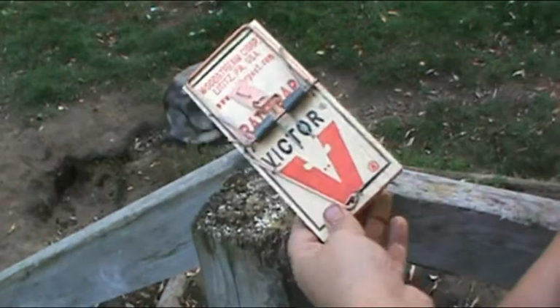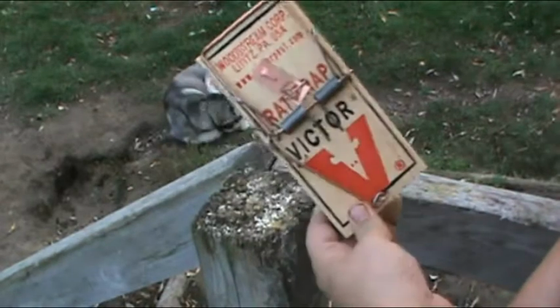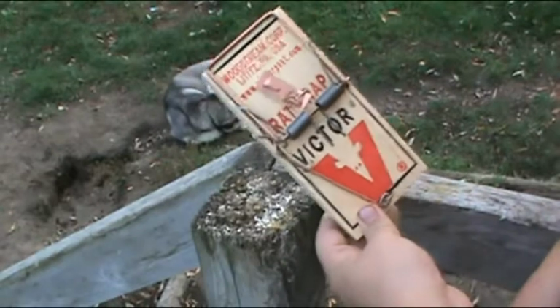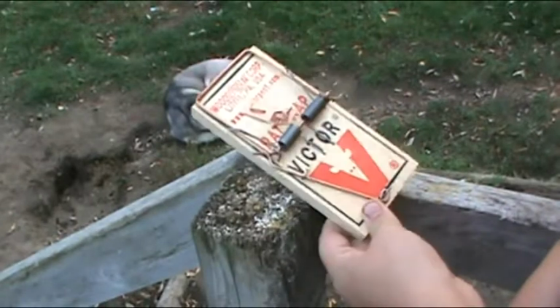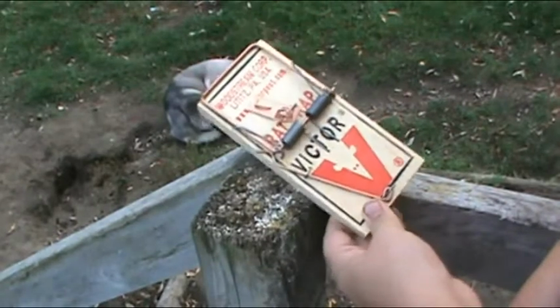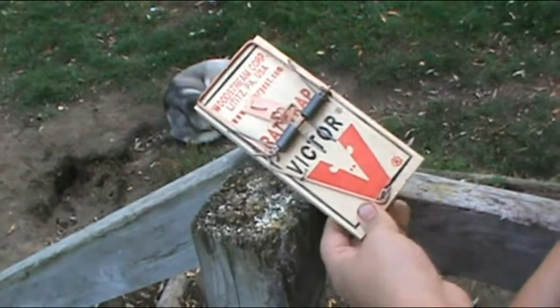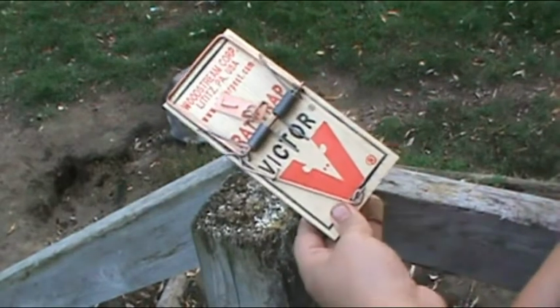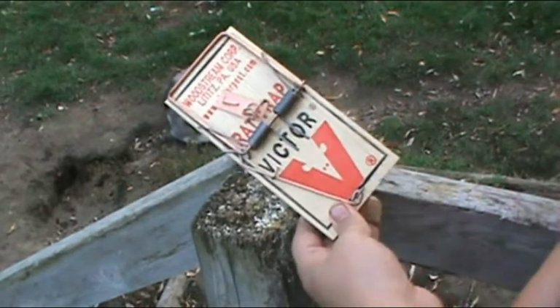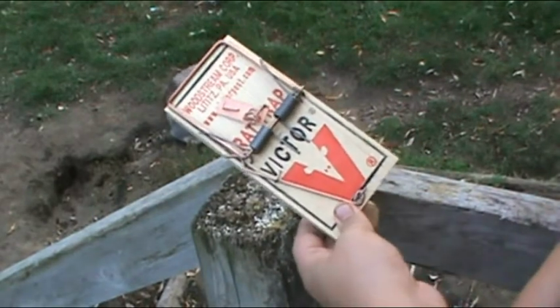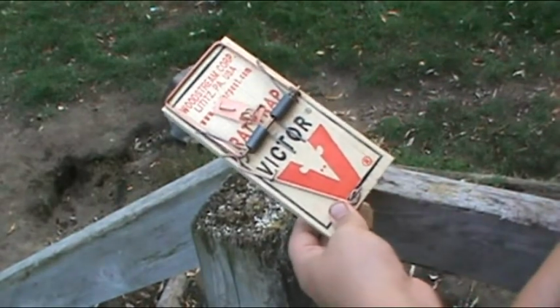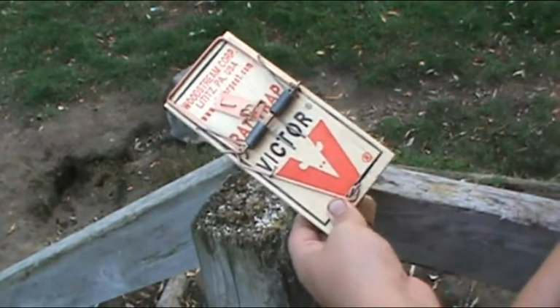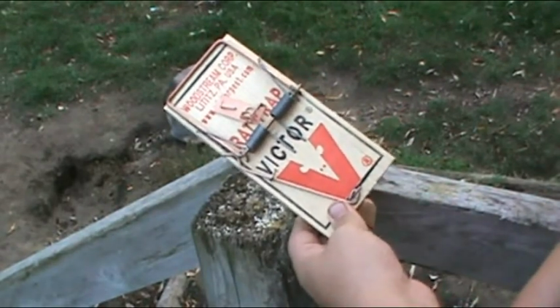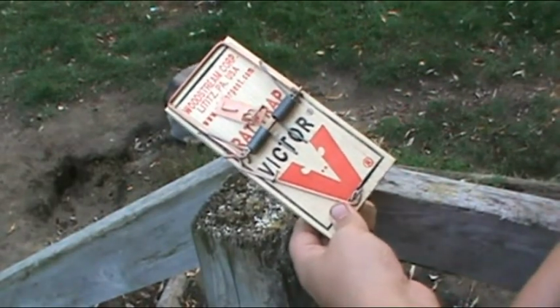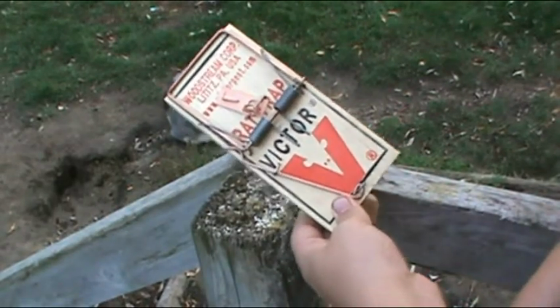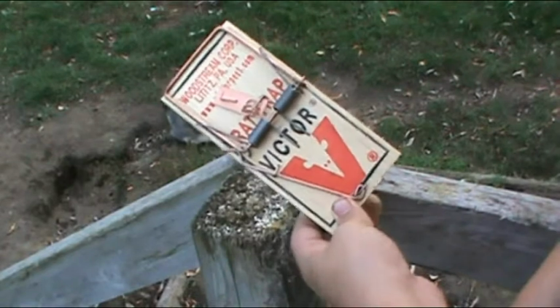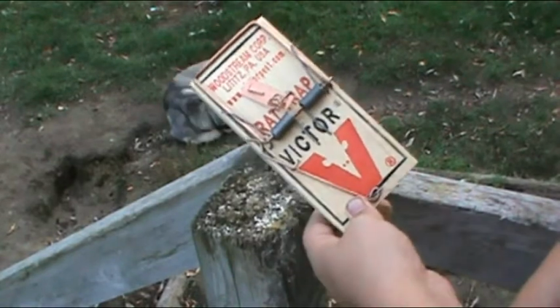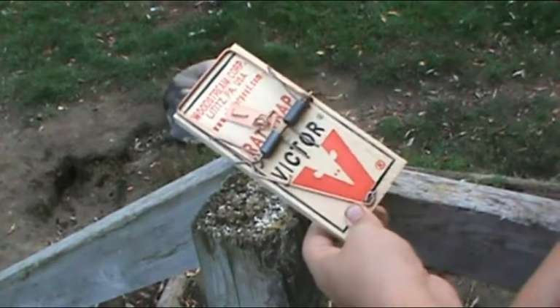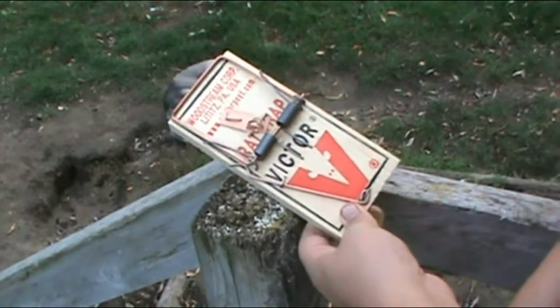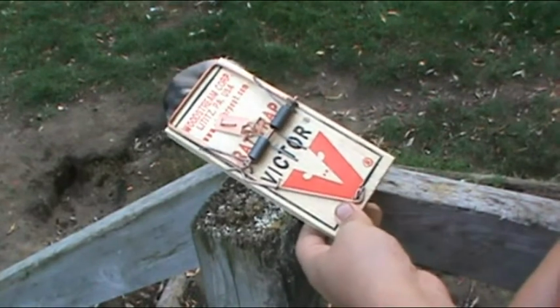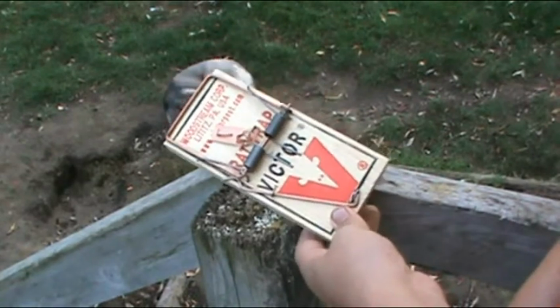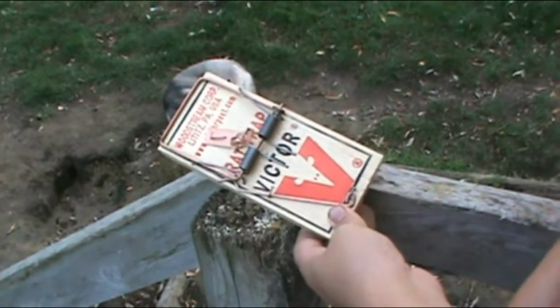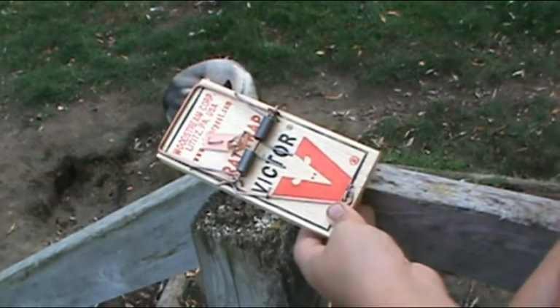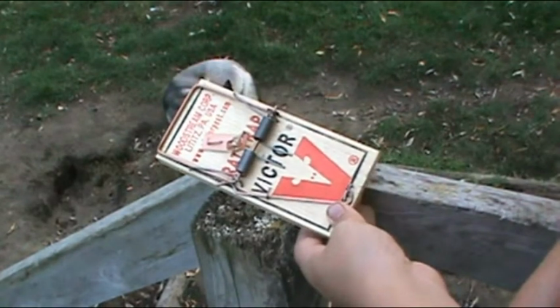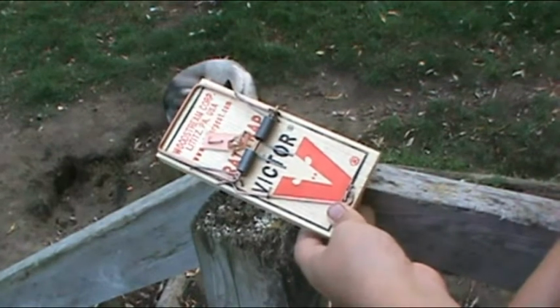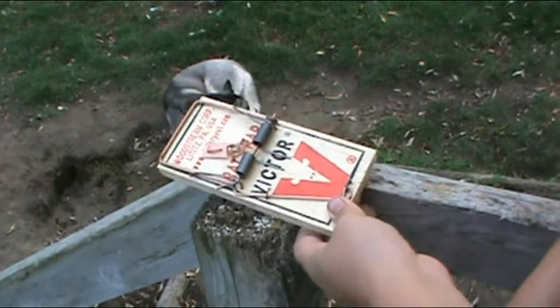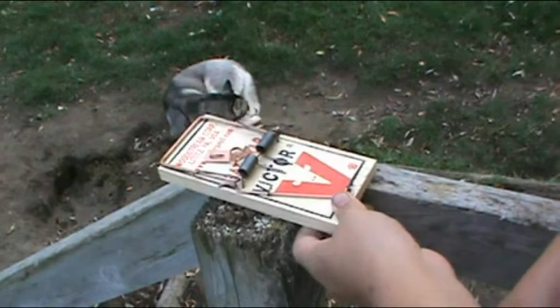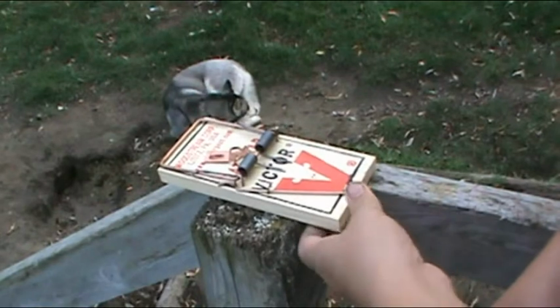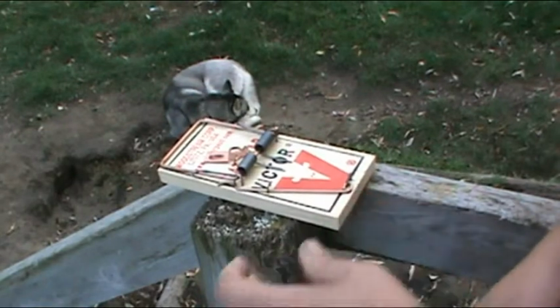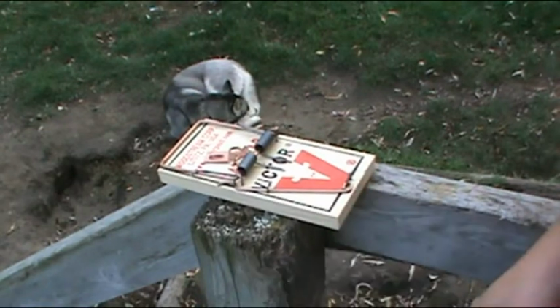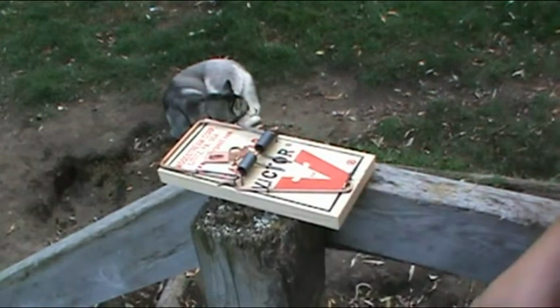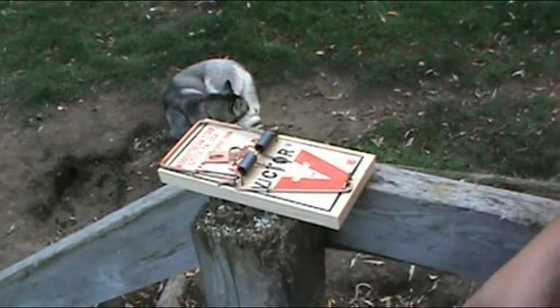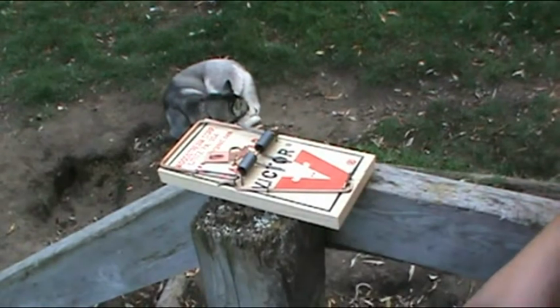Today I'm going to build a safer, very quick also, gloves-on rat trap, so you don't have to take your gloves off when you're trapping.